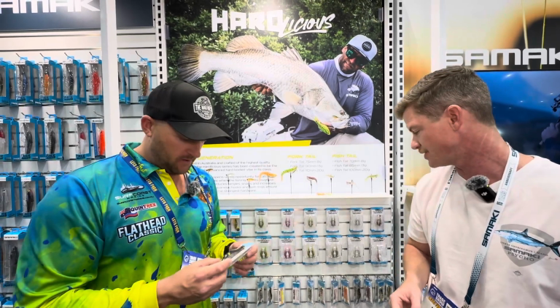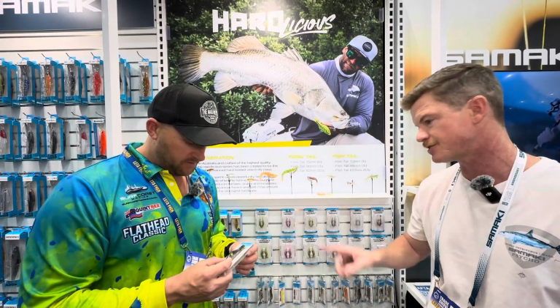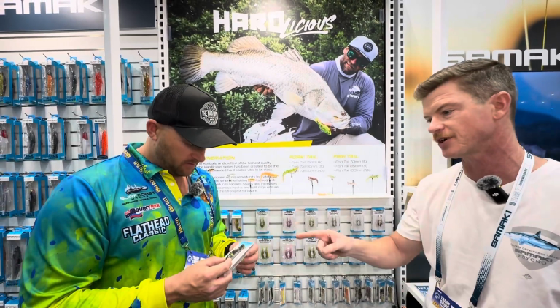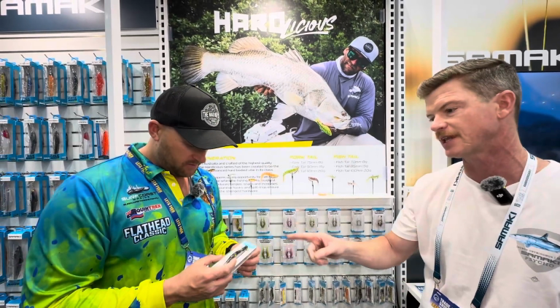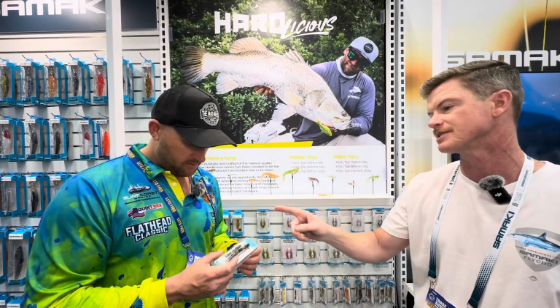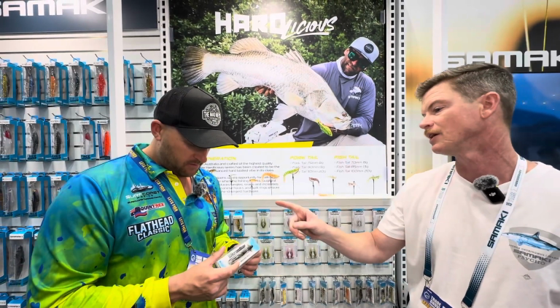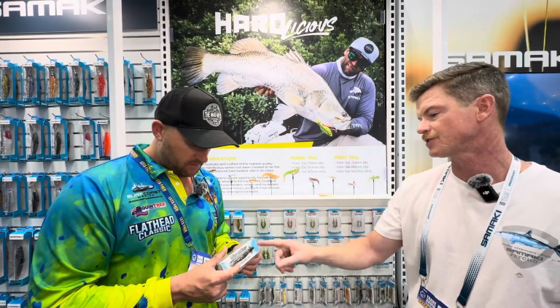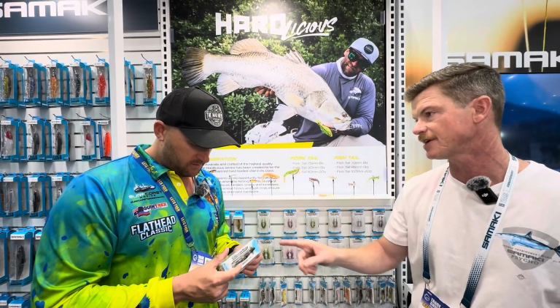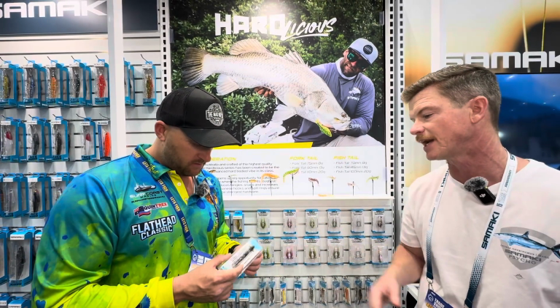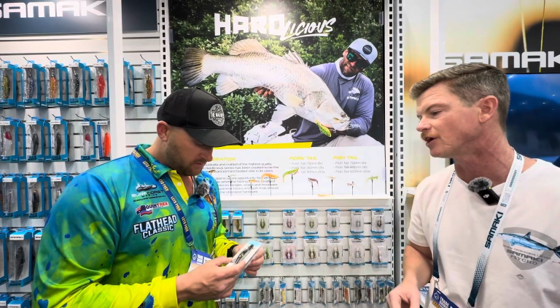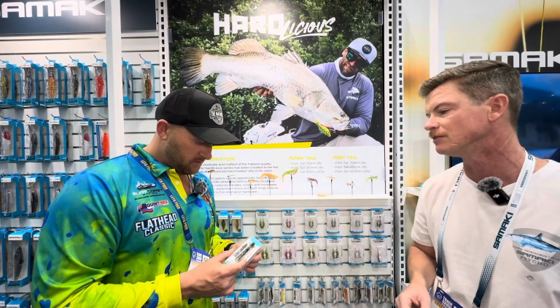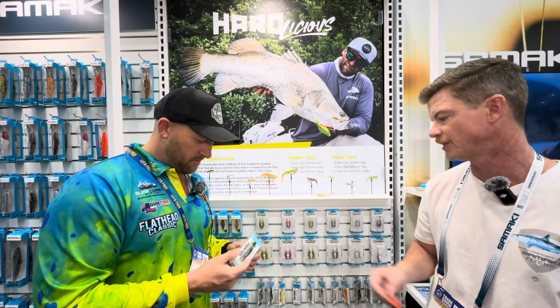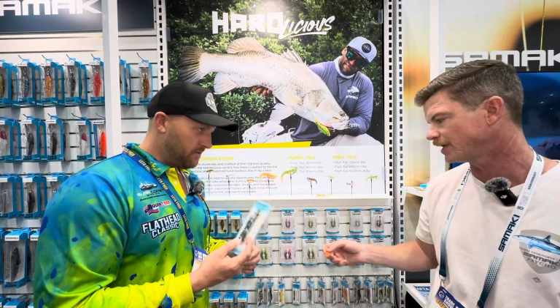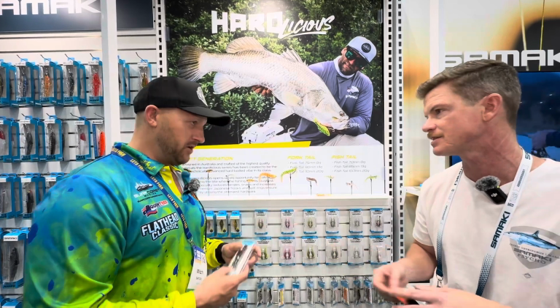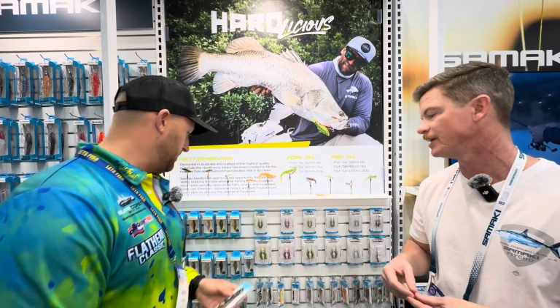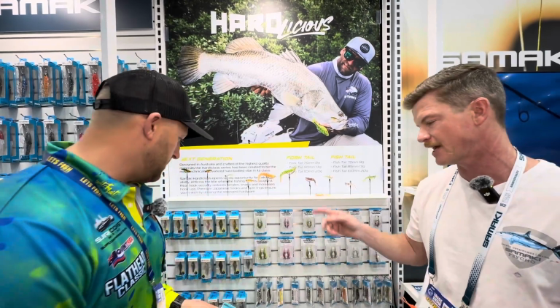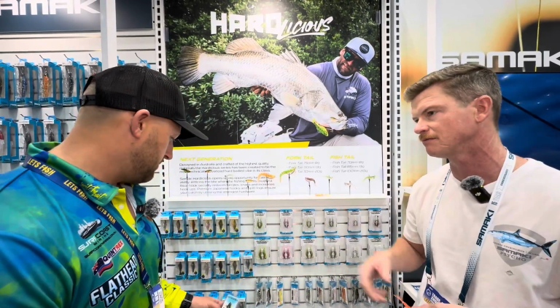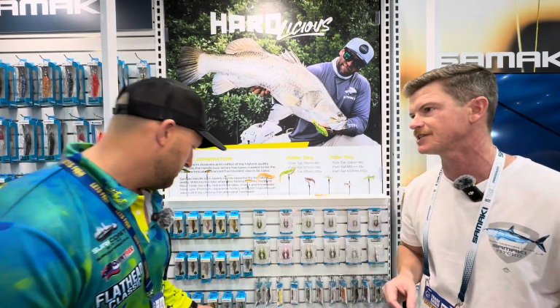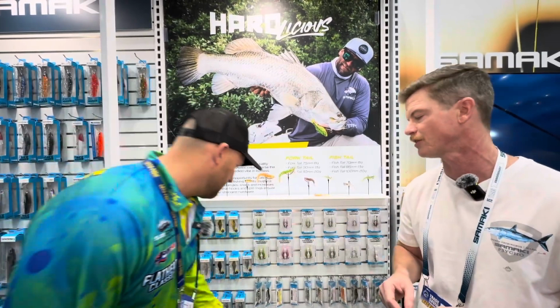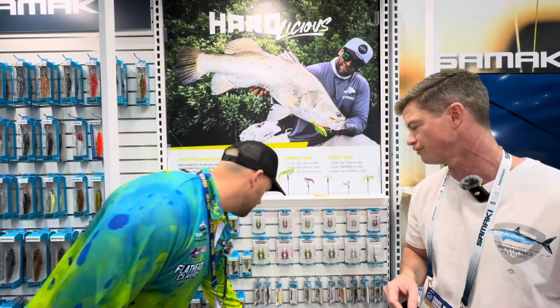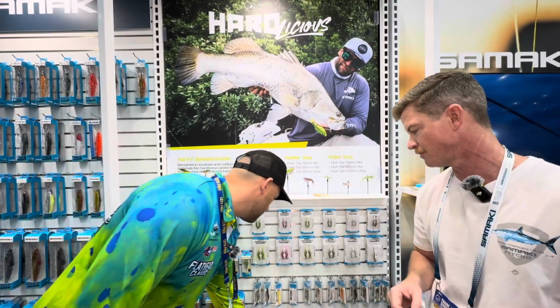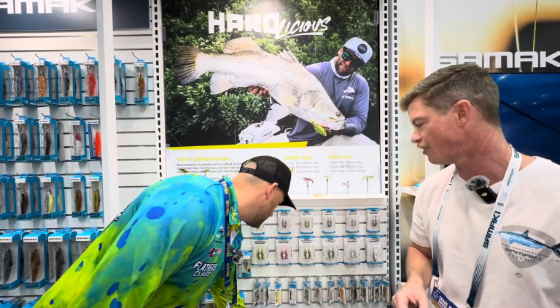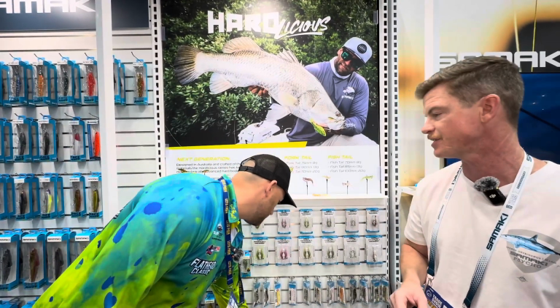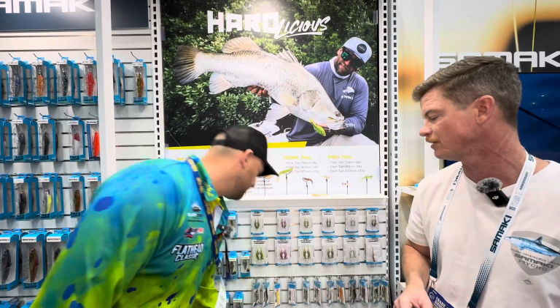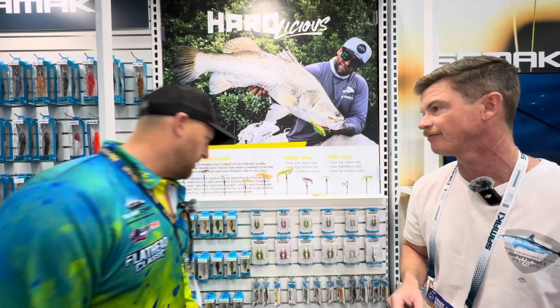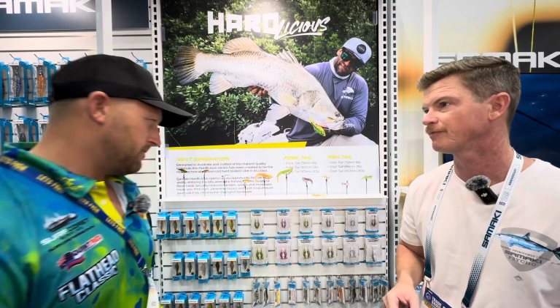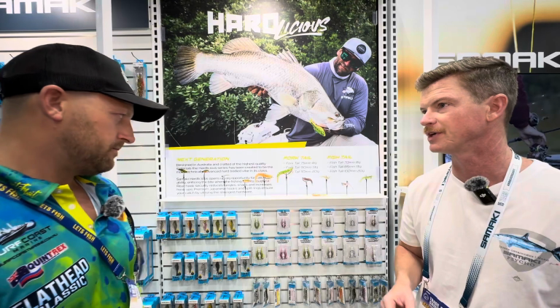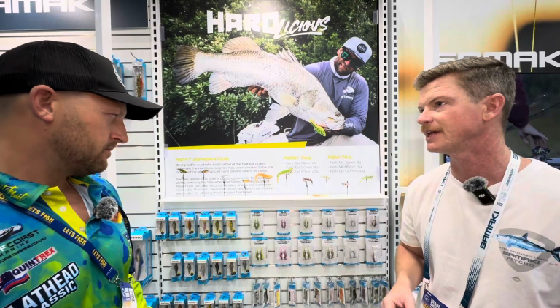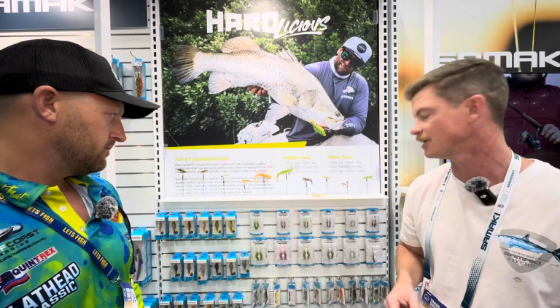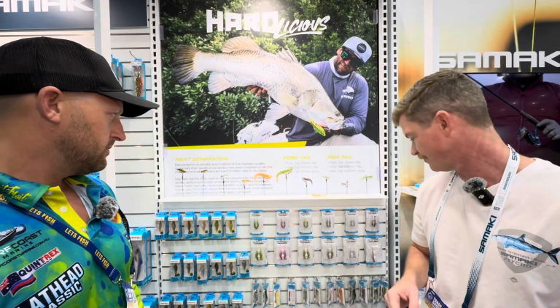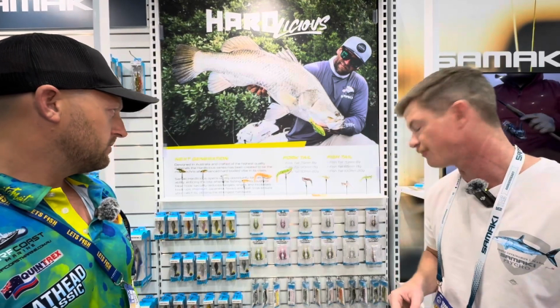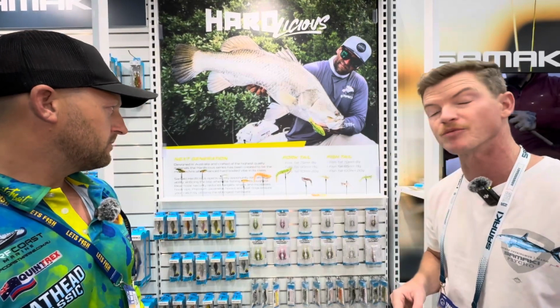There's two sizes in that: a 127mm and an 89mm. You can rig them weedless, you can accessorise them. You can rig for safety — yeah, people want to do that here, so it's definitely an option.